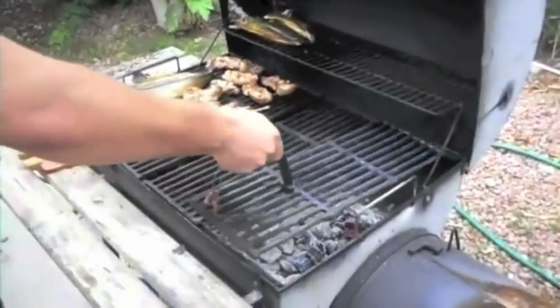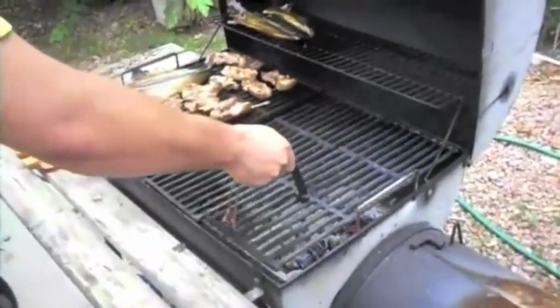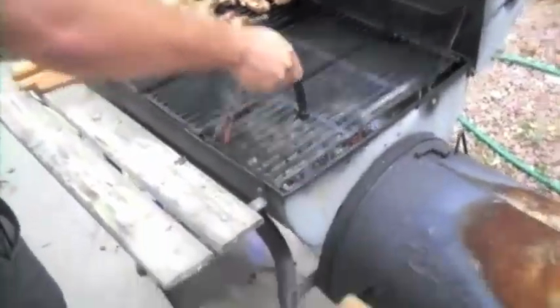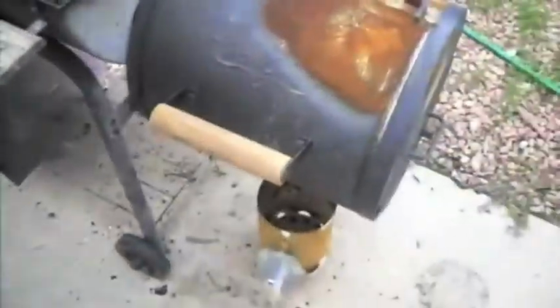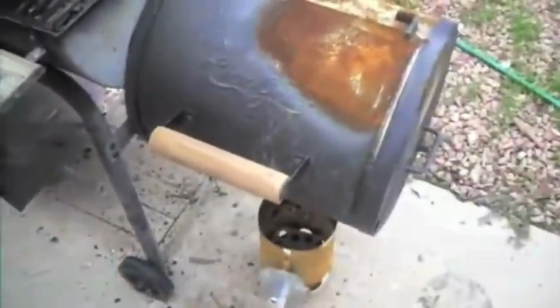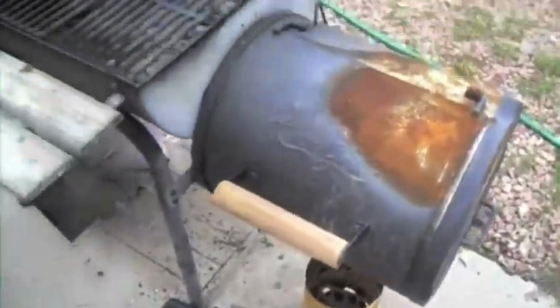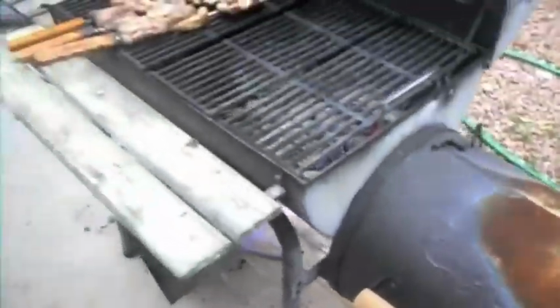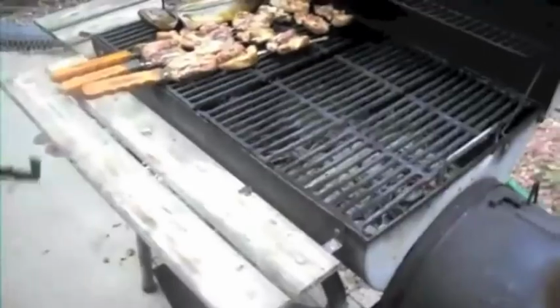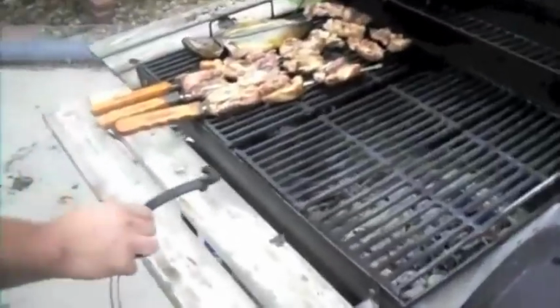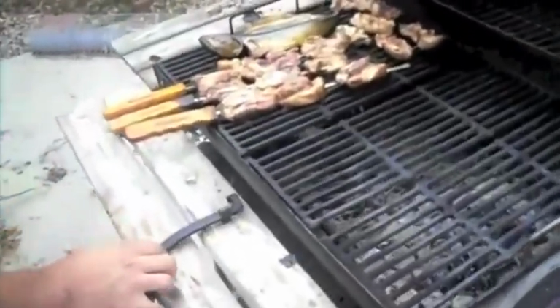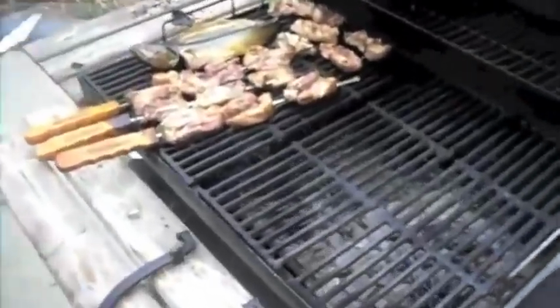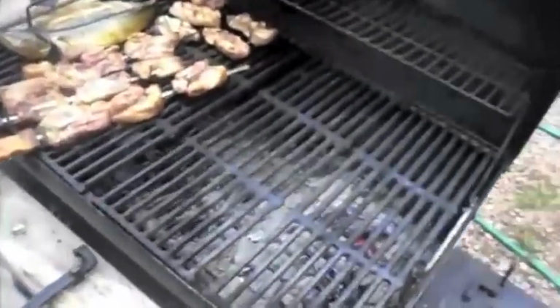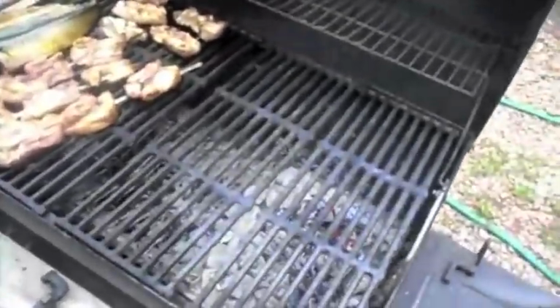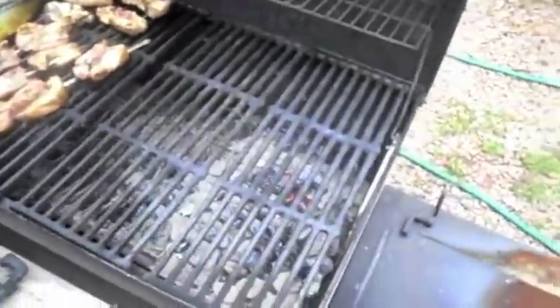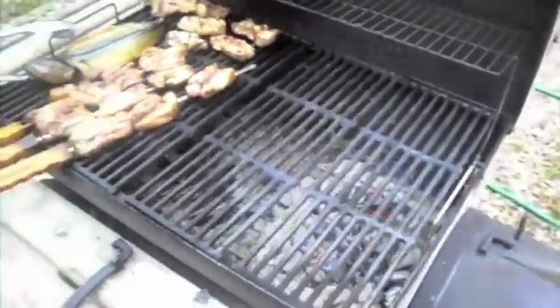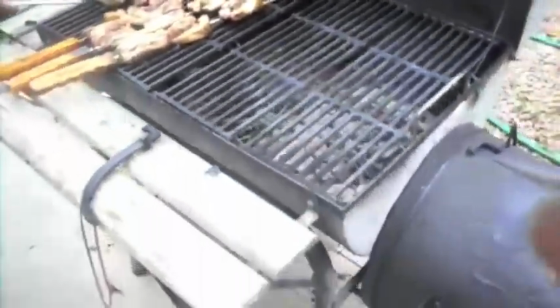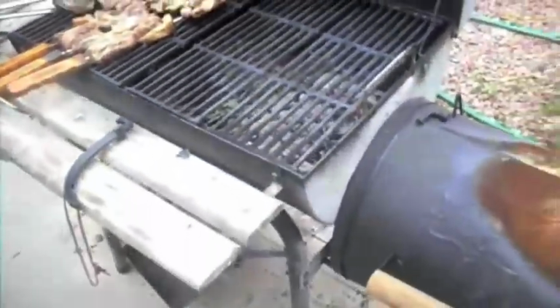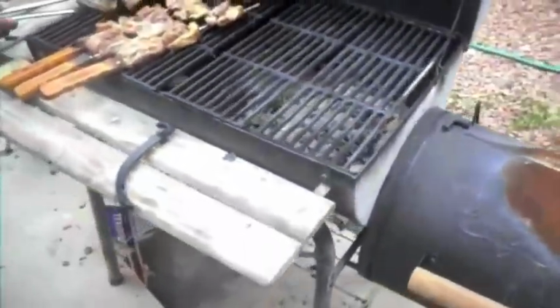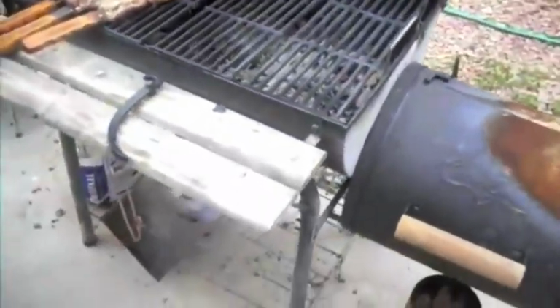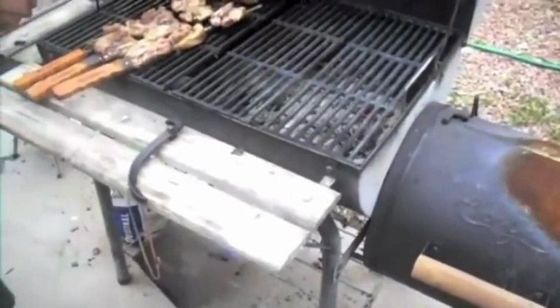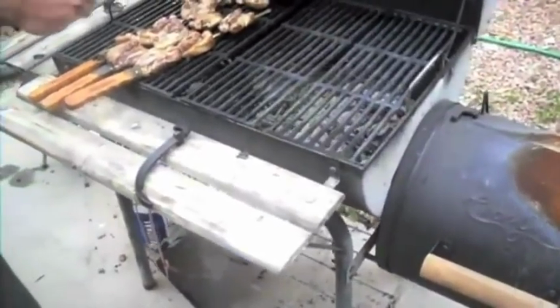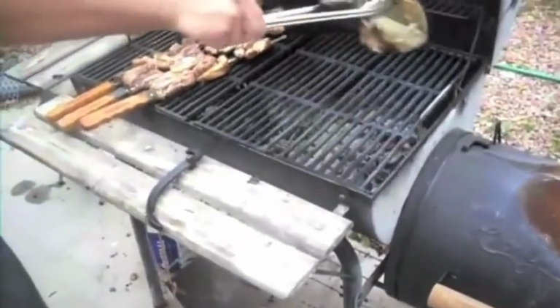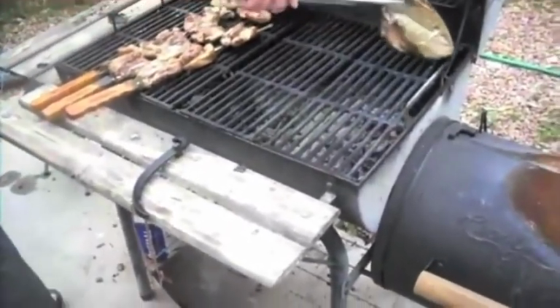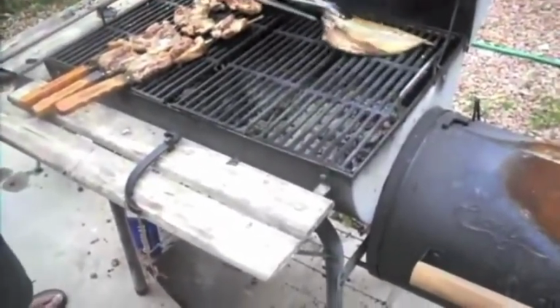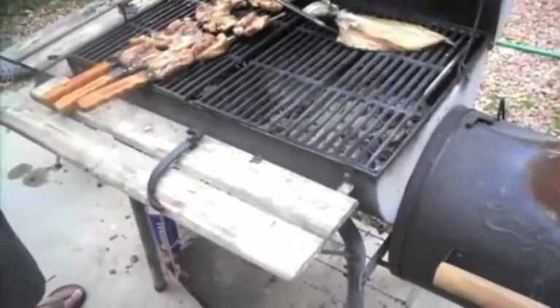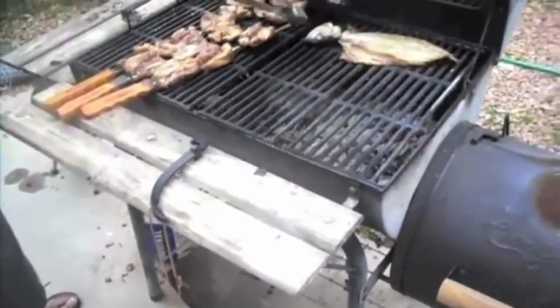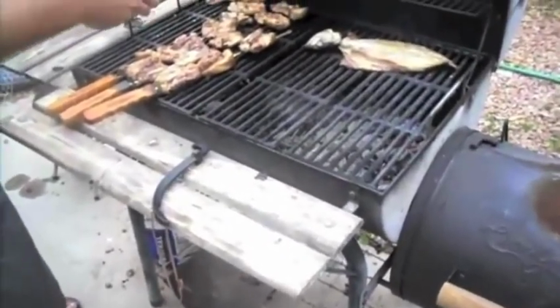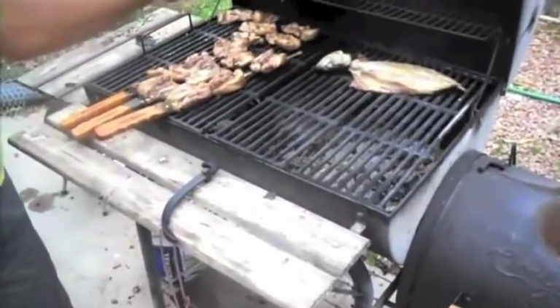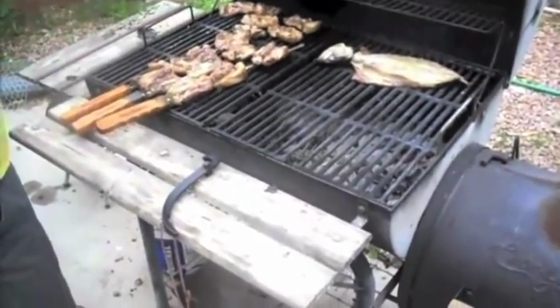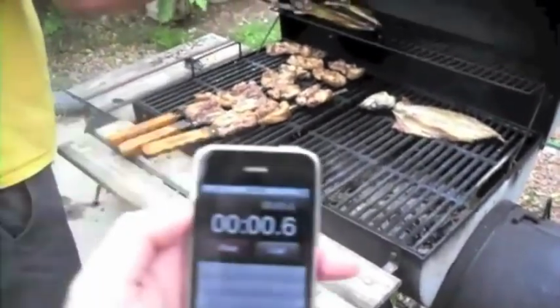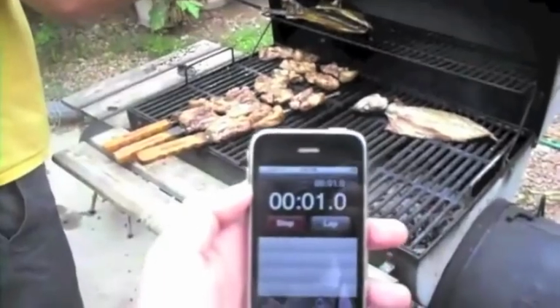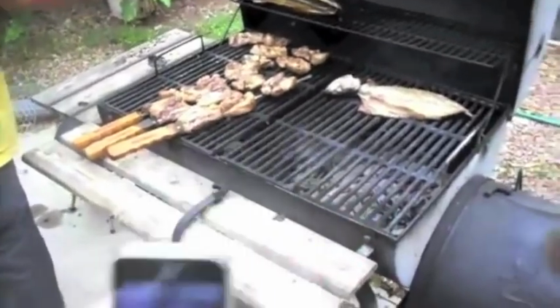We moved the wood to the side smoker. Now we're going to give it direct heat for the fish — five minutes a side. There's the timer going.